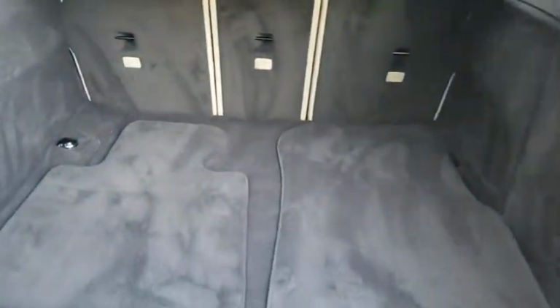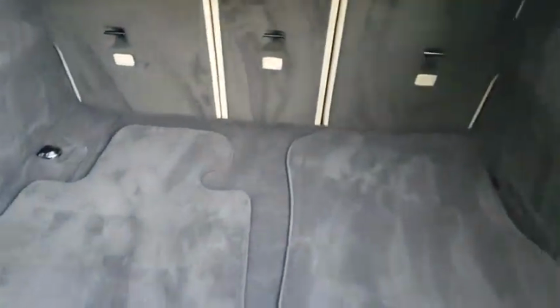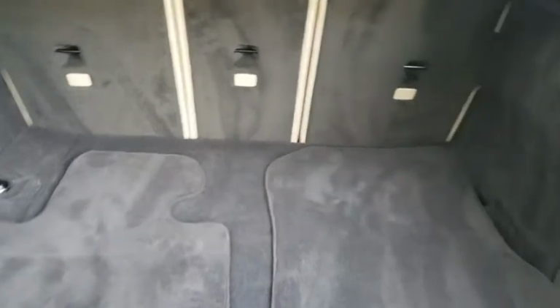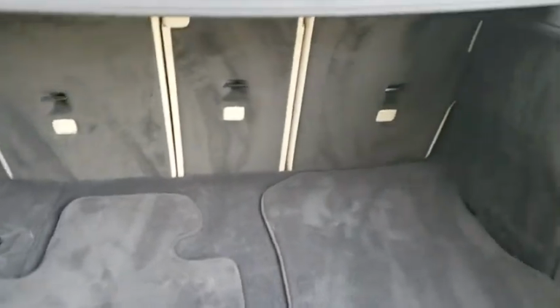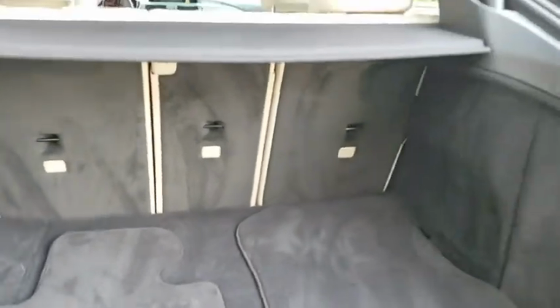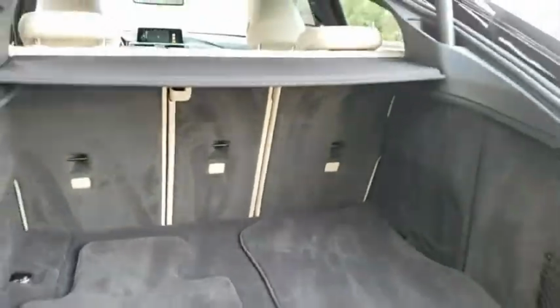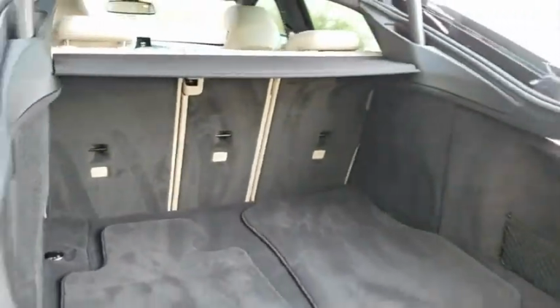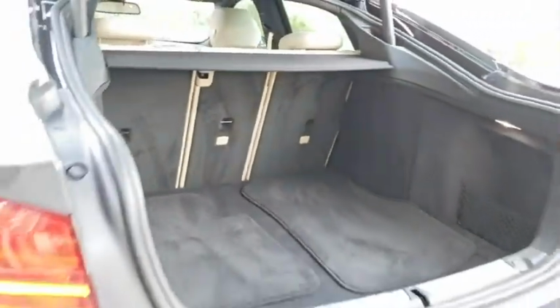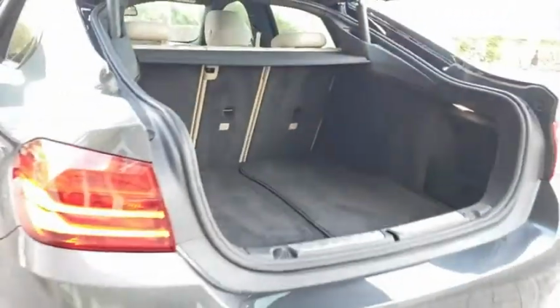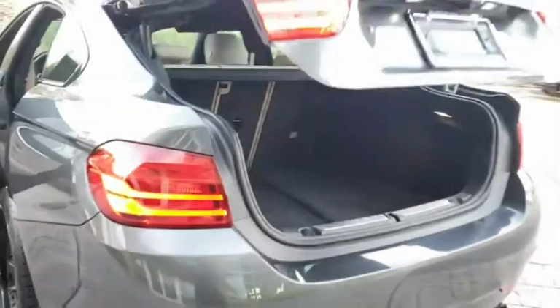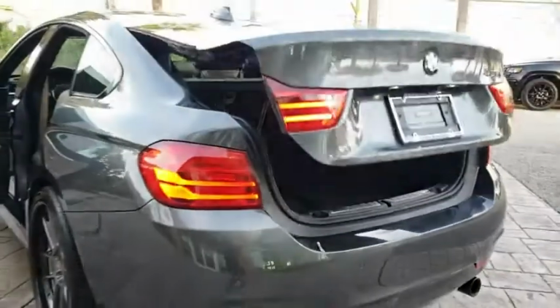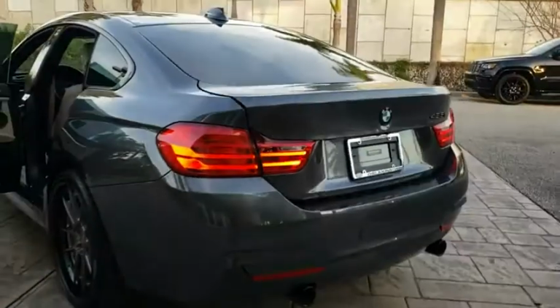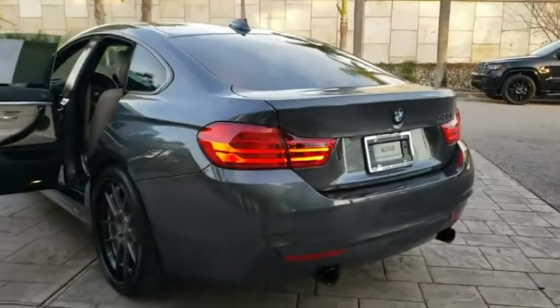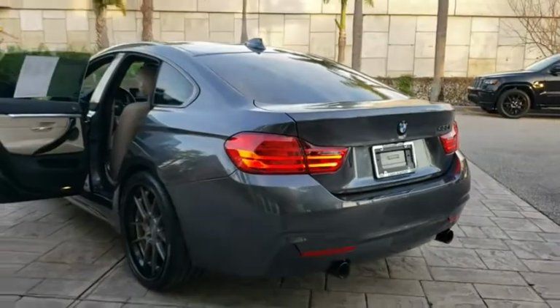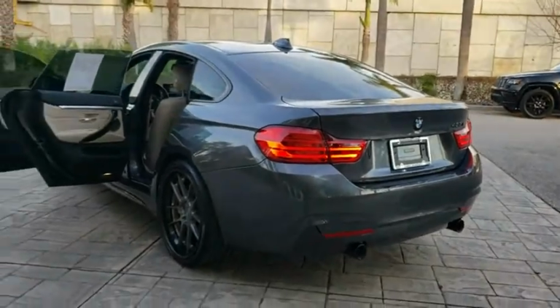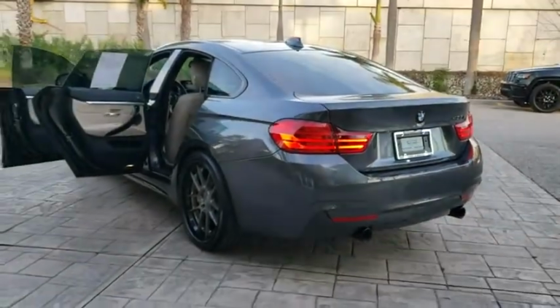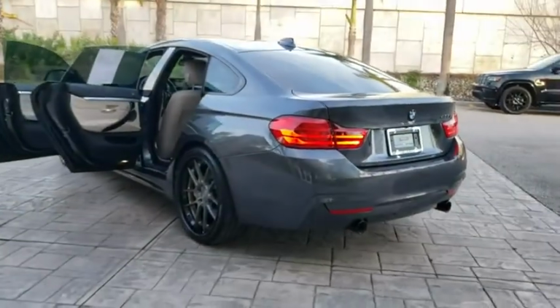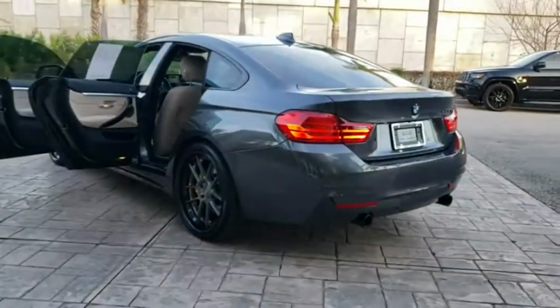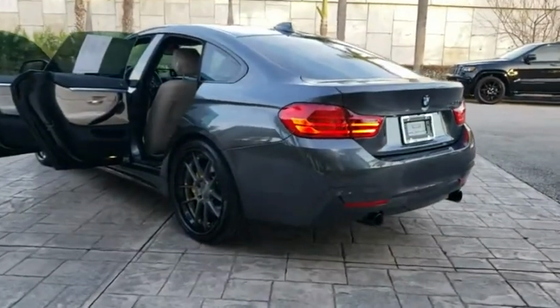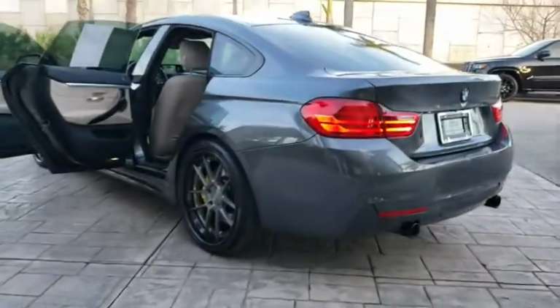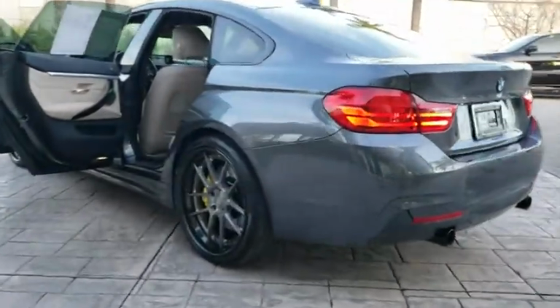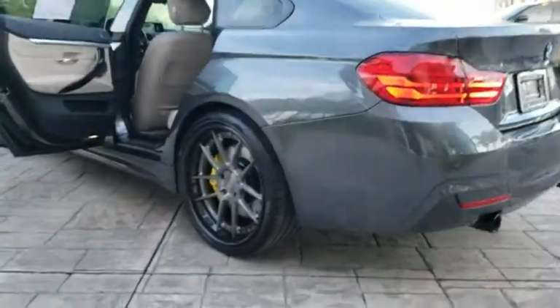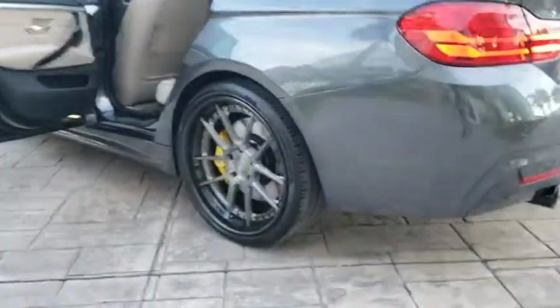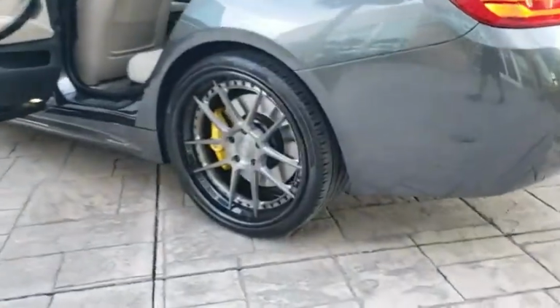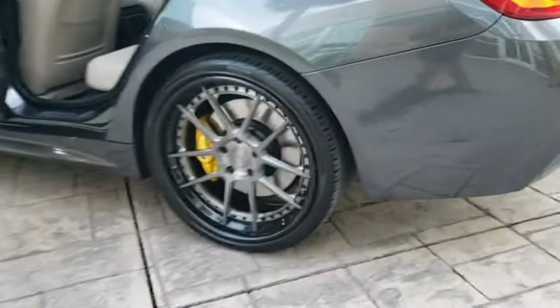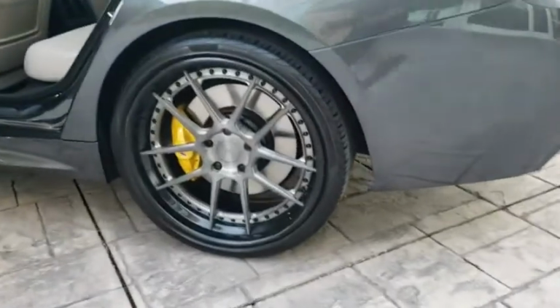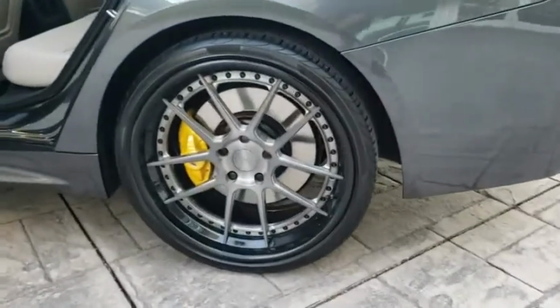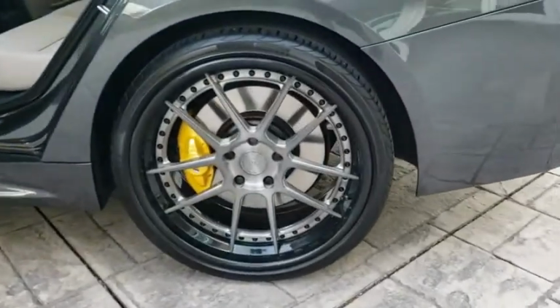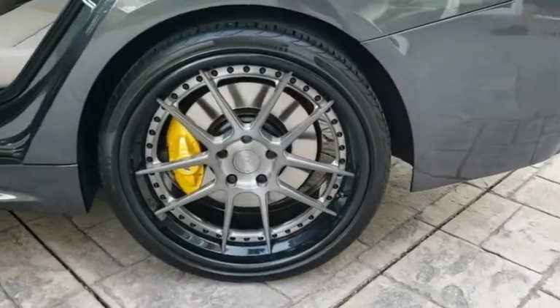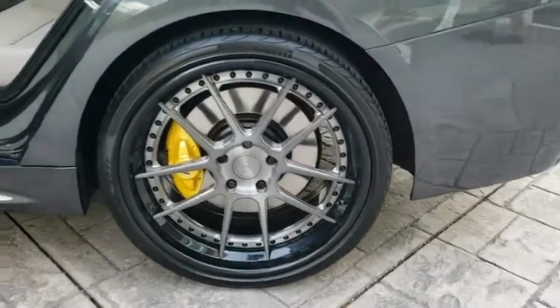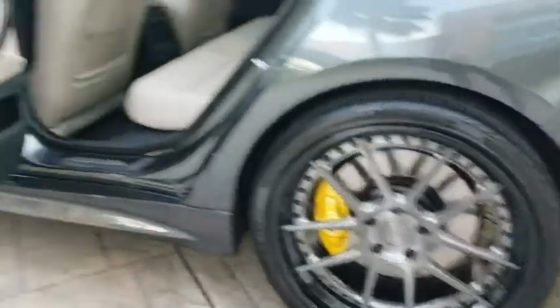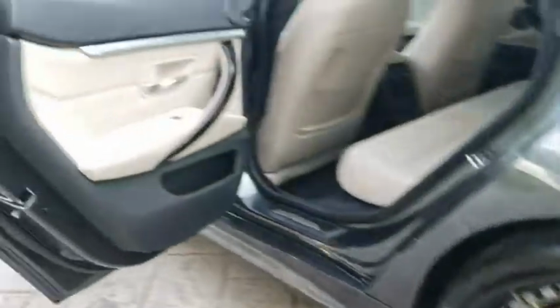Power liftgate, stability control, power passenger seat, keyless entry, anti-lock braking system, steering wheel audio control, Bluetooth, leather wrapped steering wheel, adjustable steering wheel, power steering, four wheel disc brakes, cruise control.